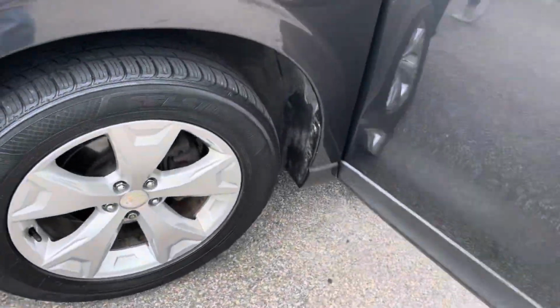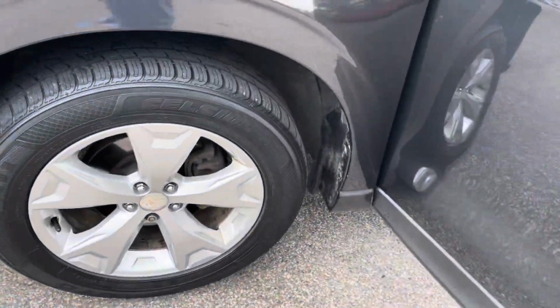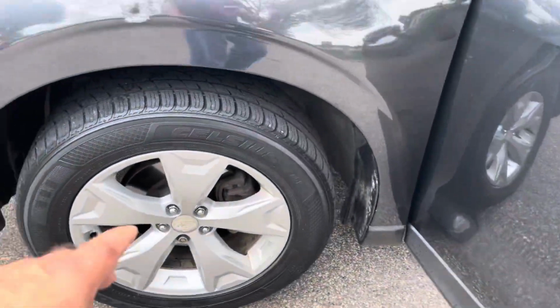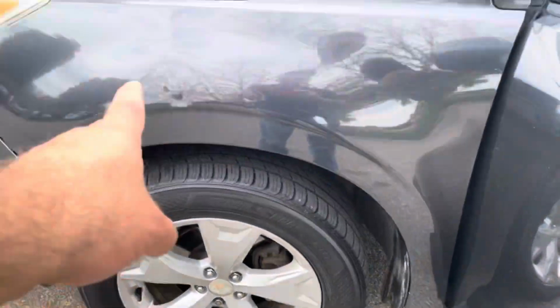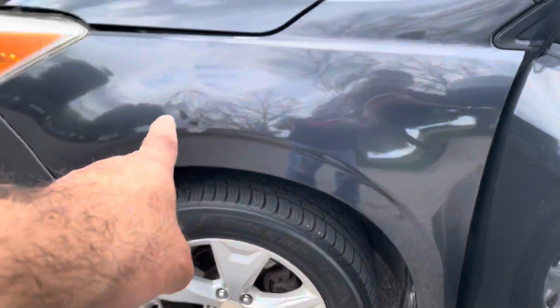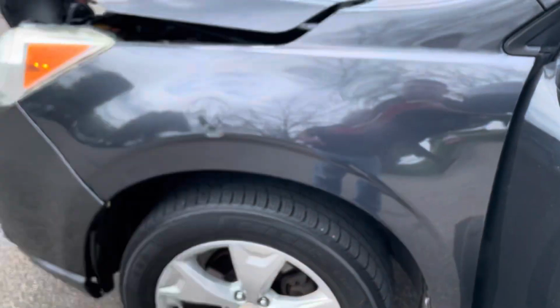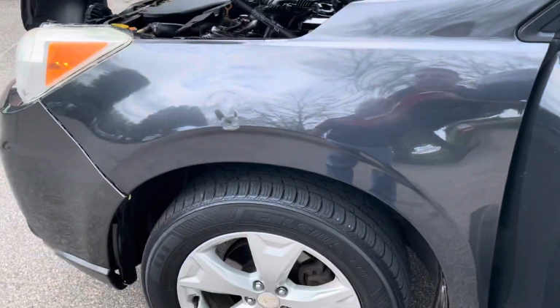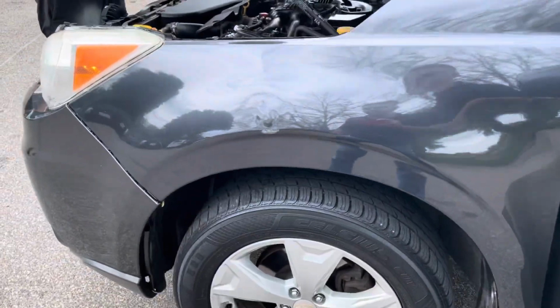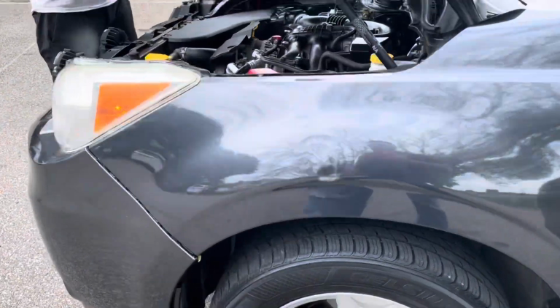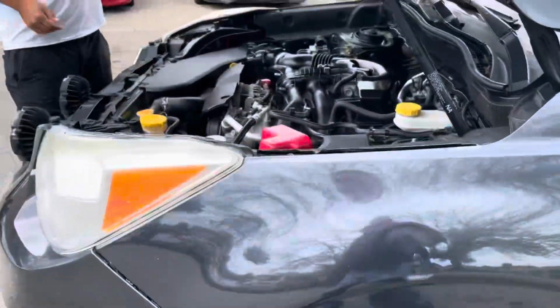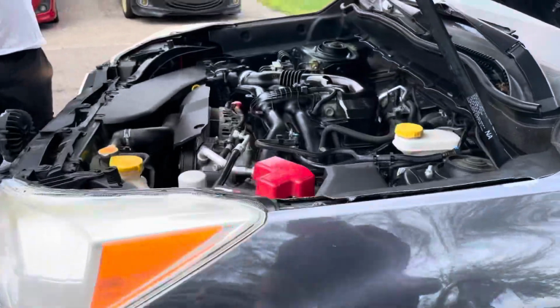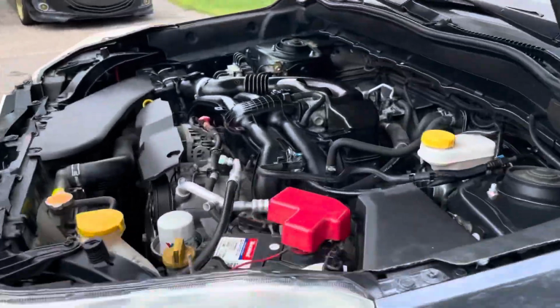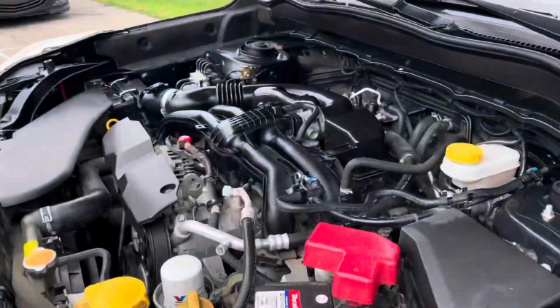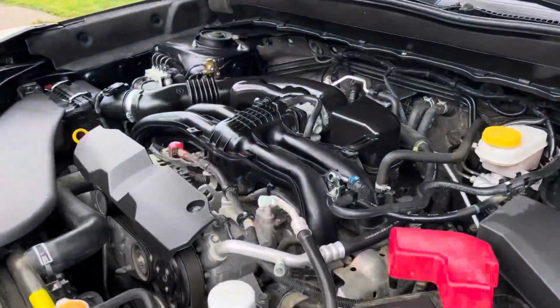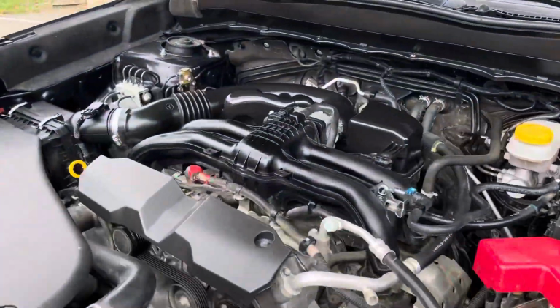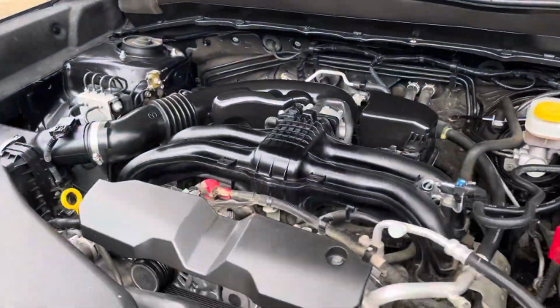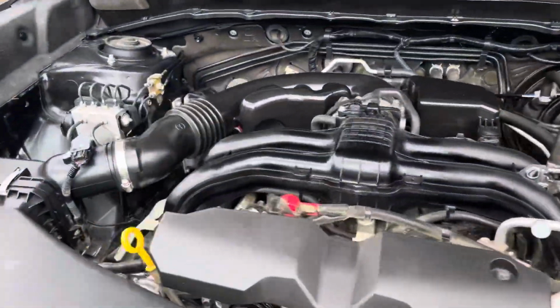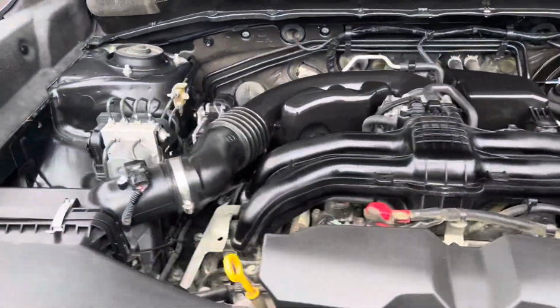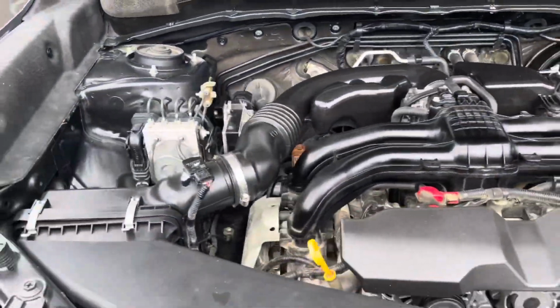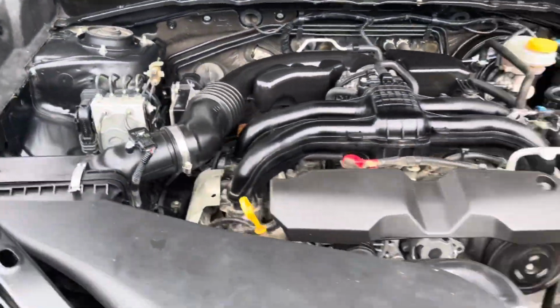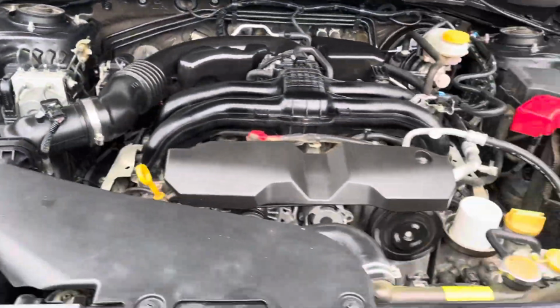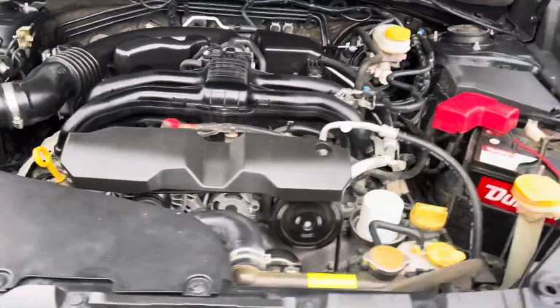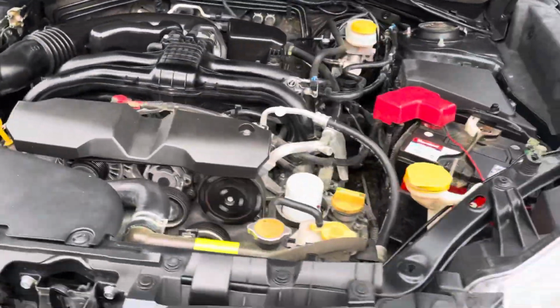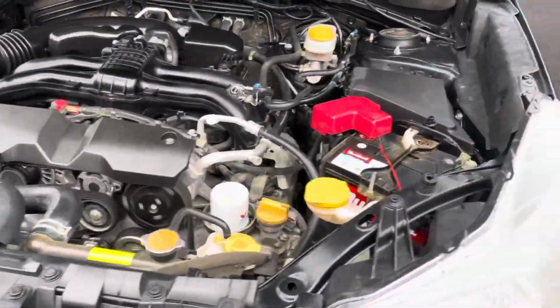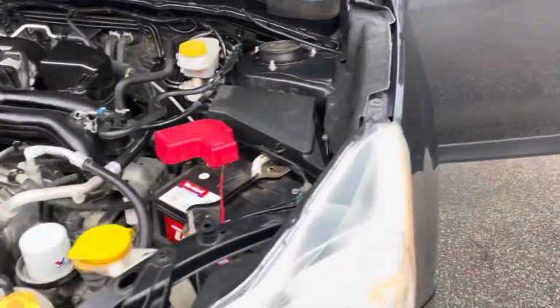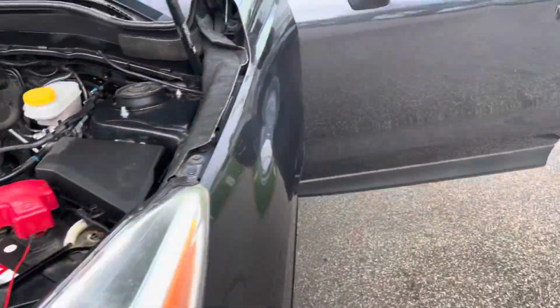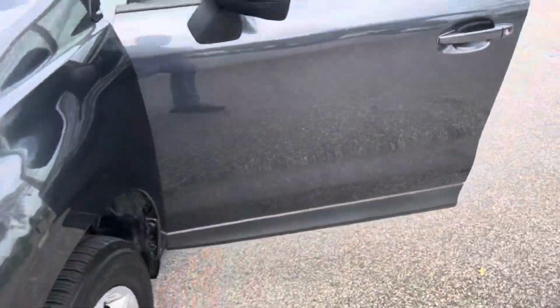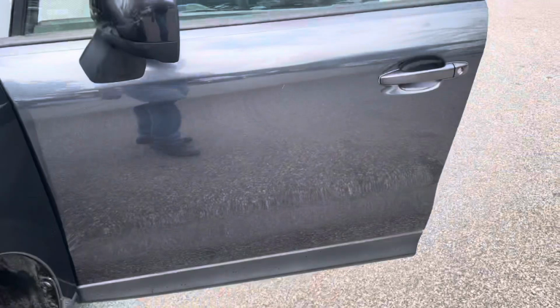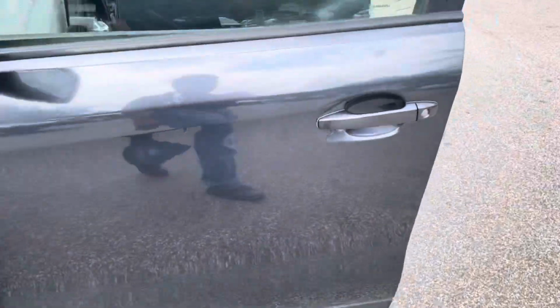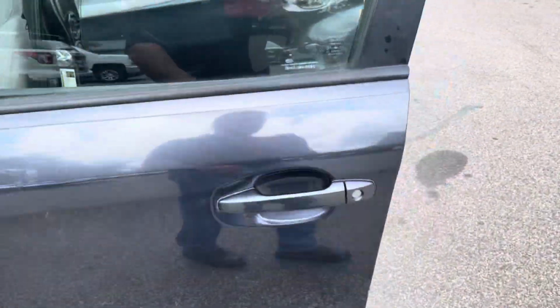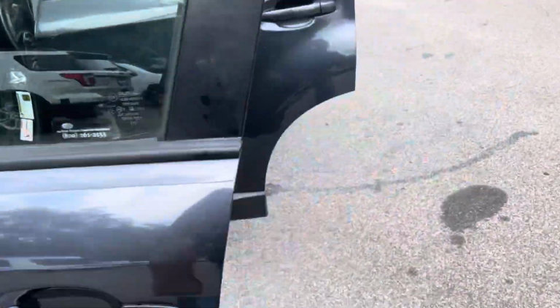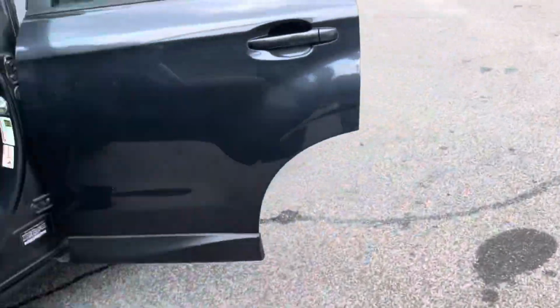Condition of the tires is great, right here. Flat four, four-cylinder. AC blows cool. Vehicle starts right off, no issues with the battery.